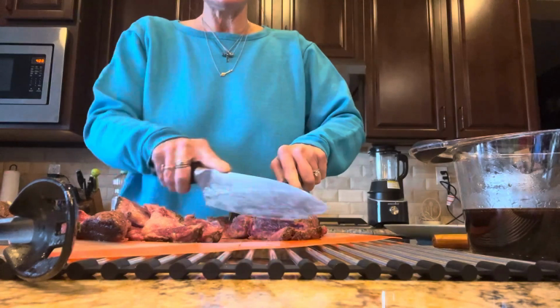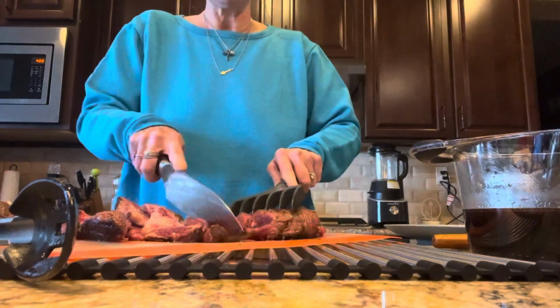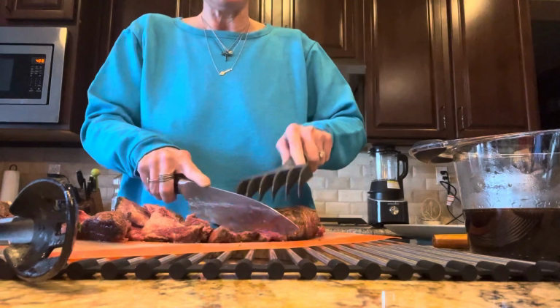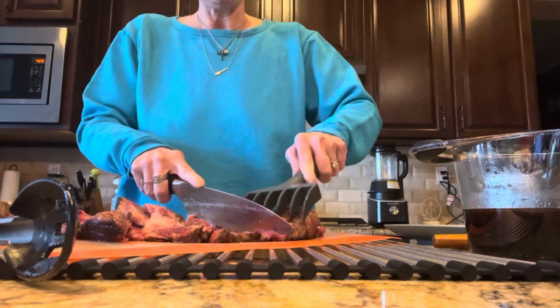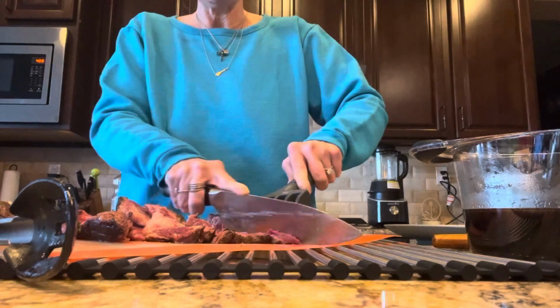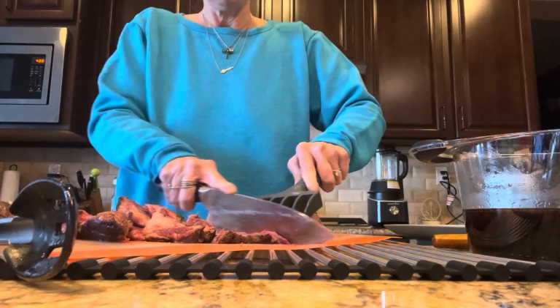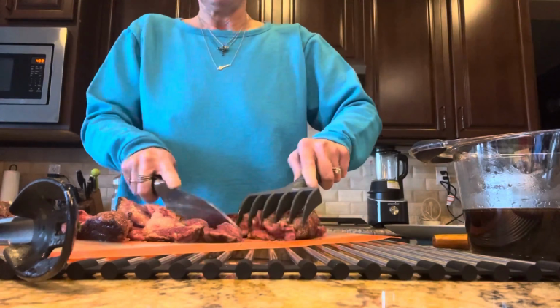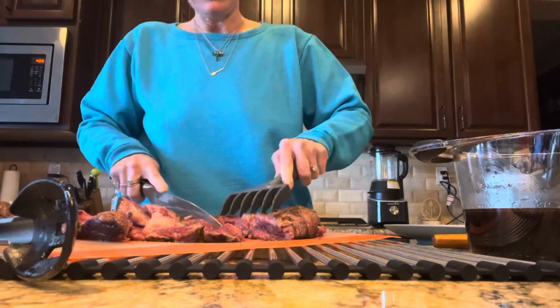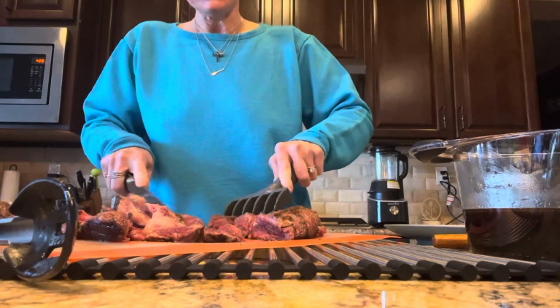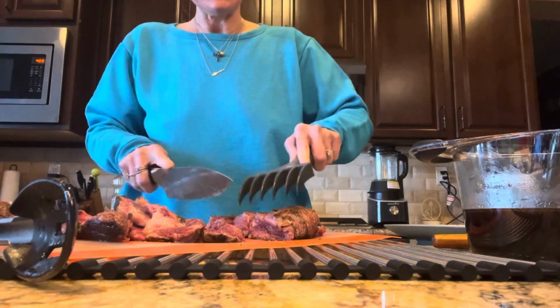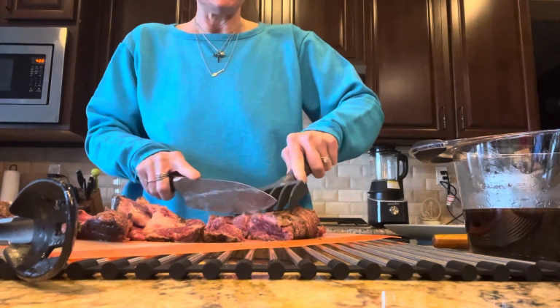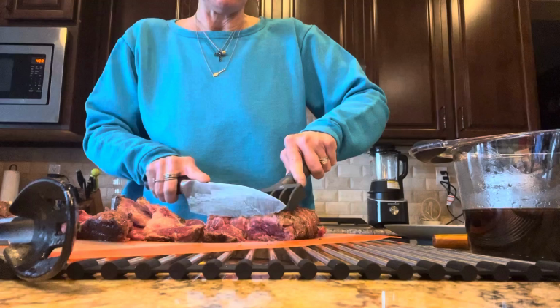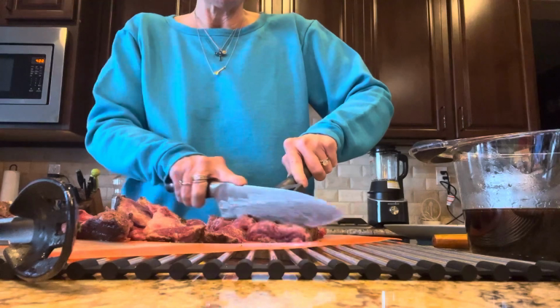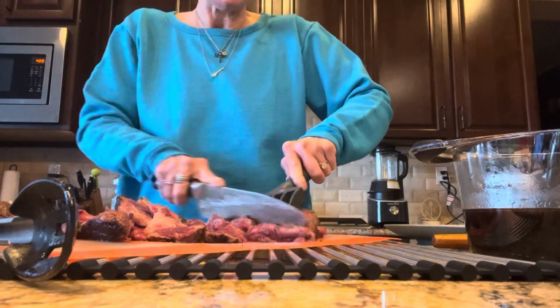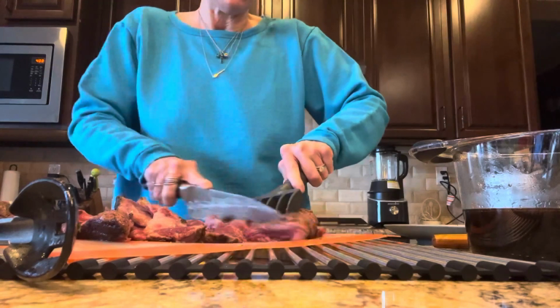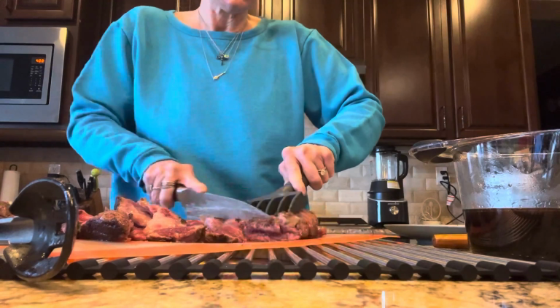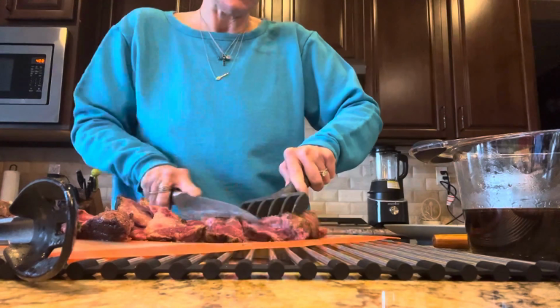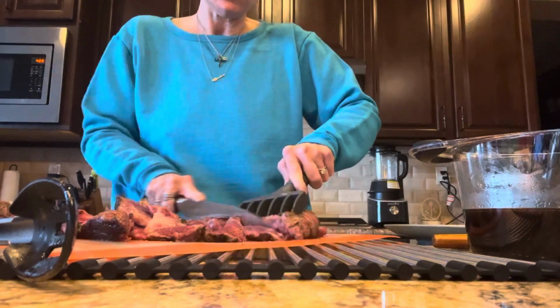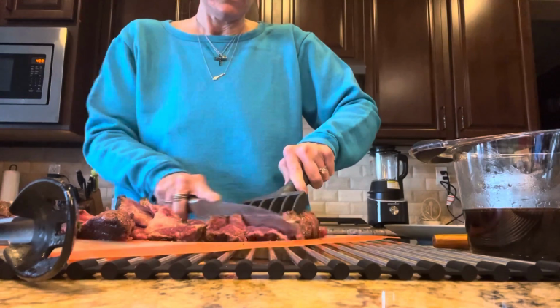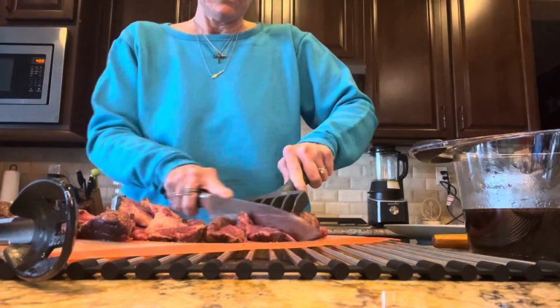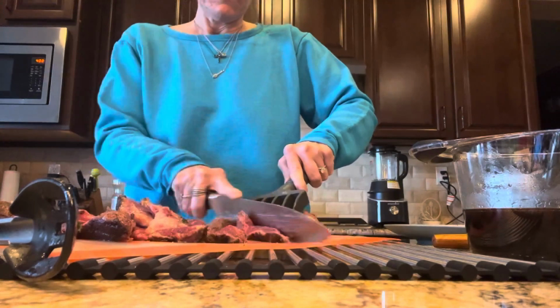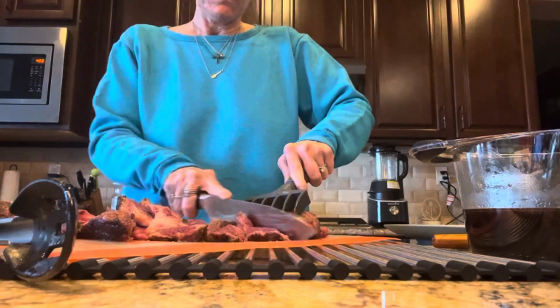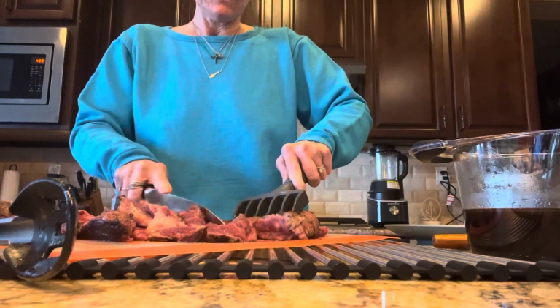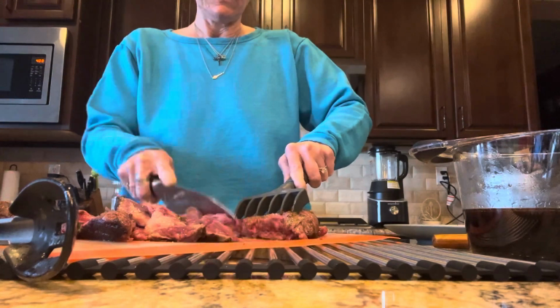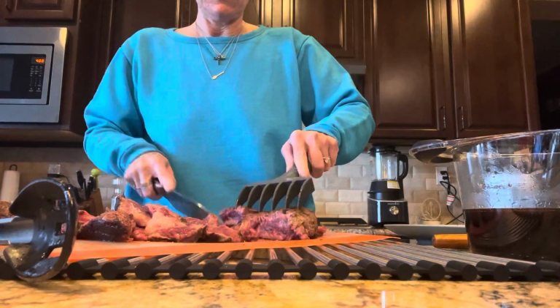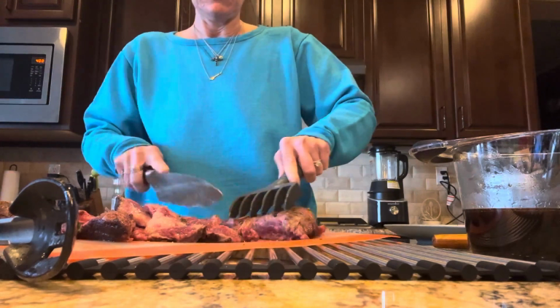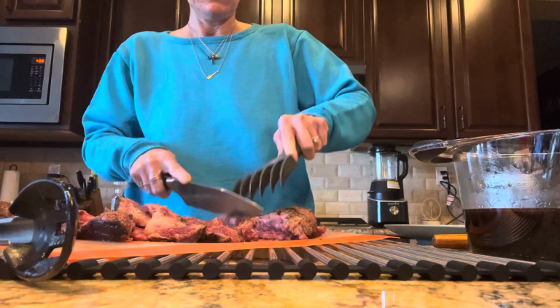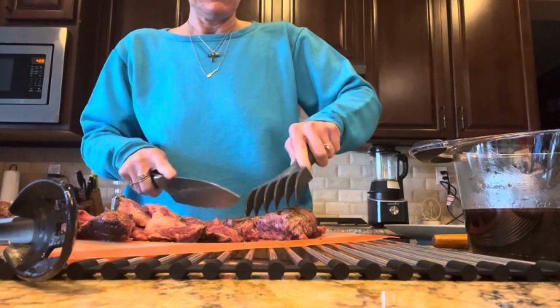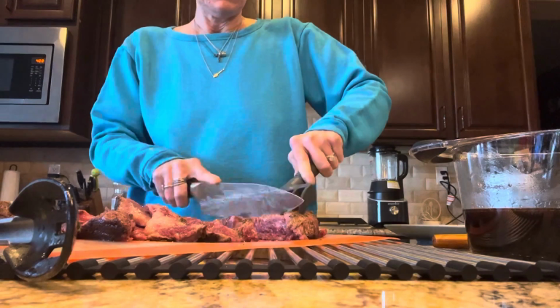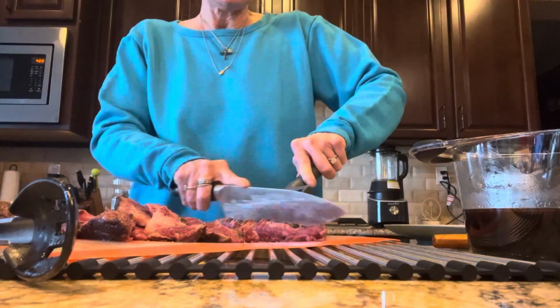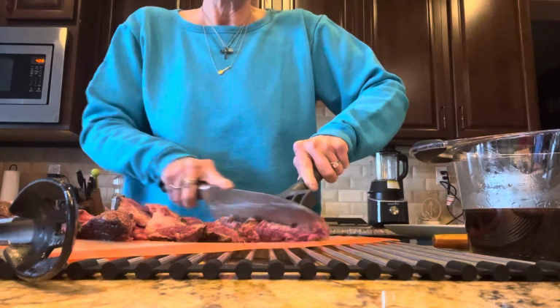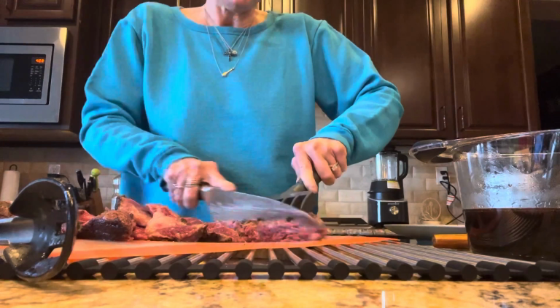This steak is literally going to fall apart in our mouths when this dish is done — it's such a great dish. Just a couple more pieces to go.